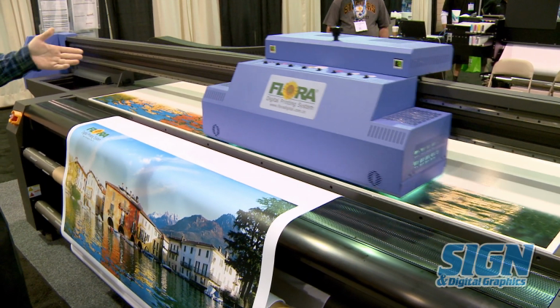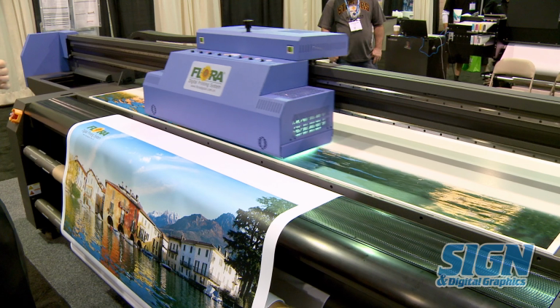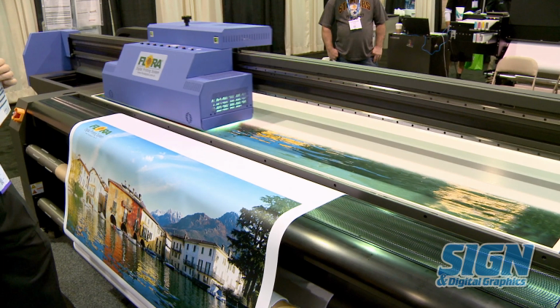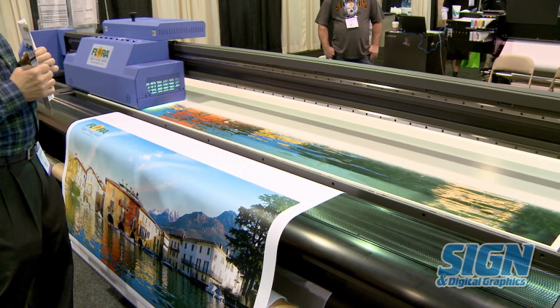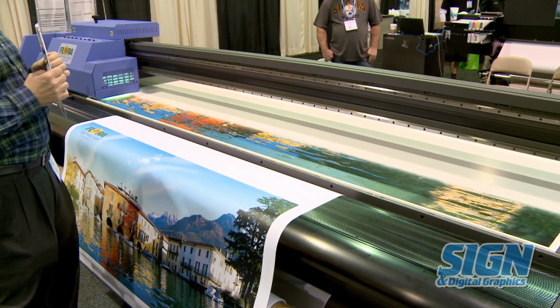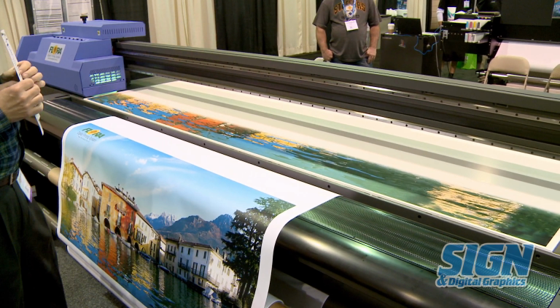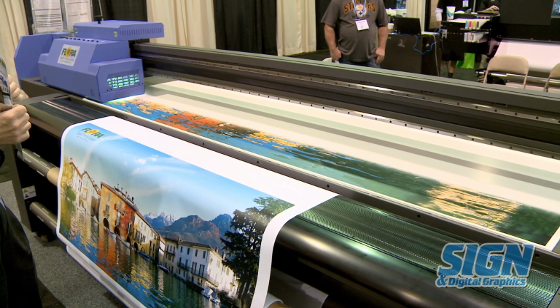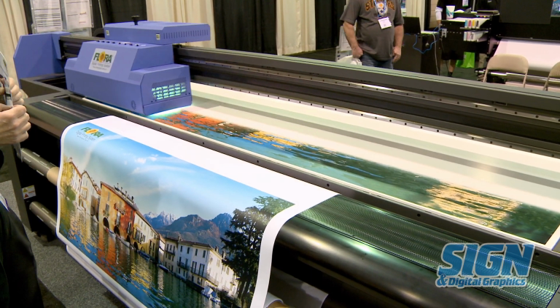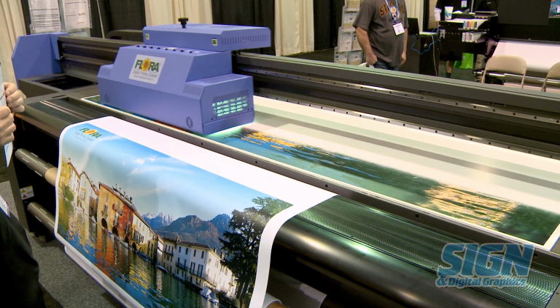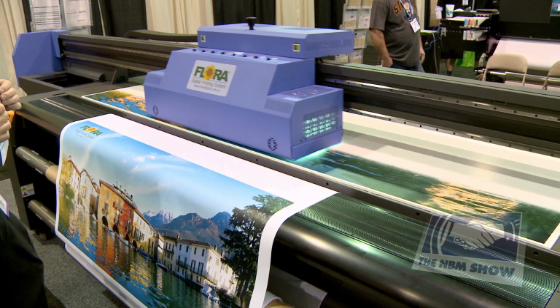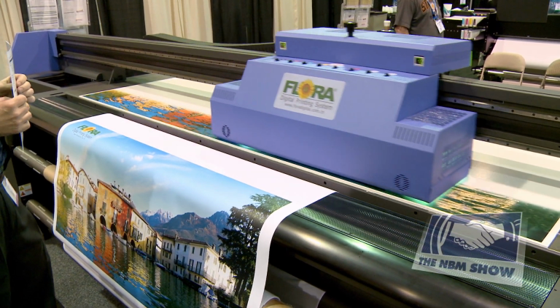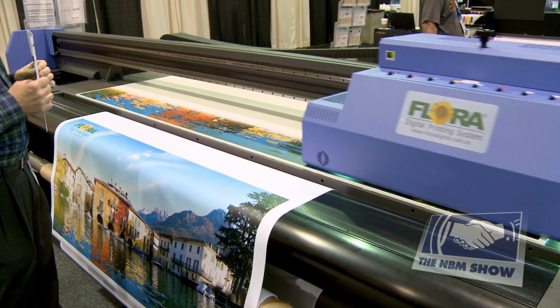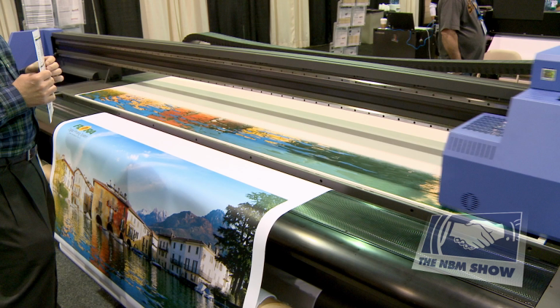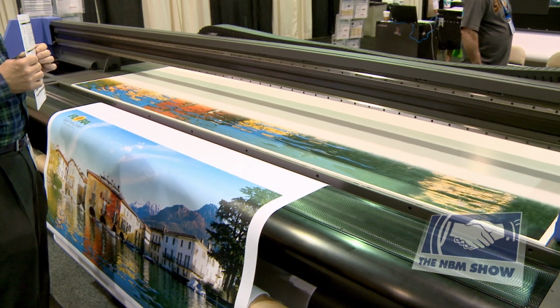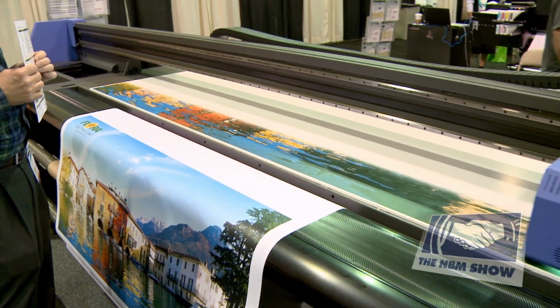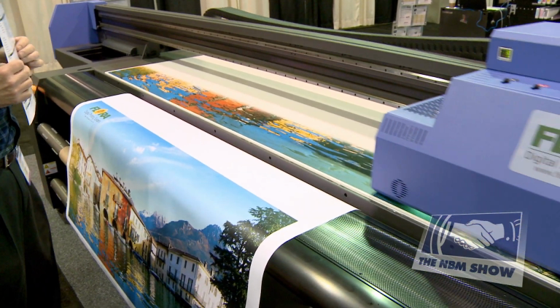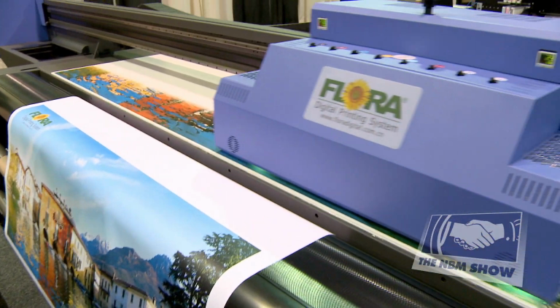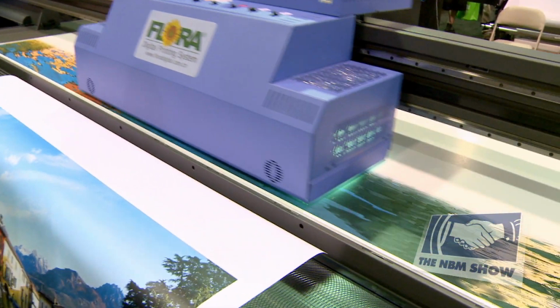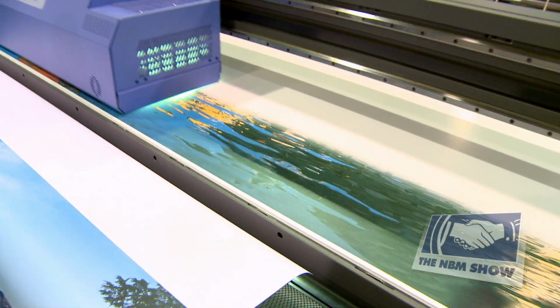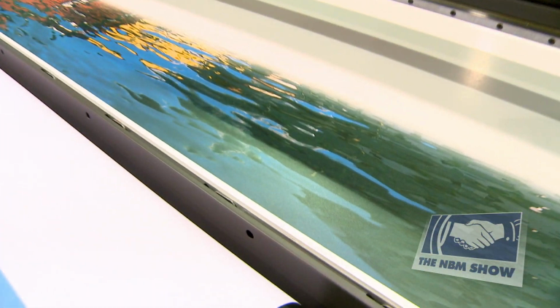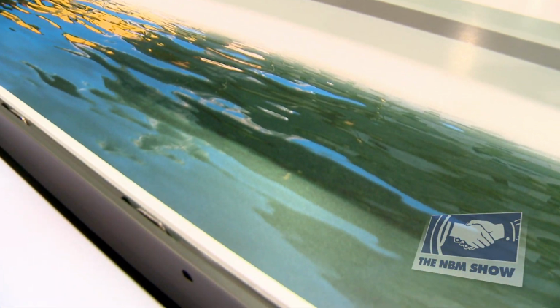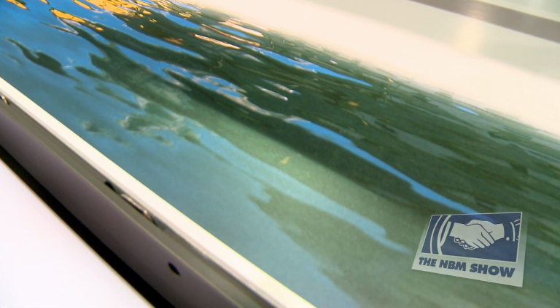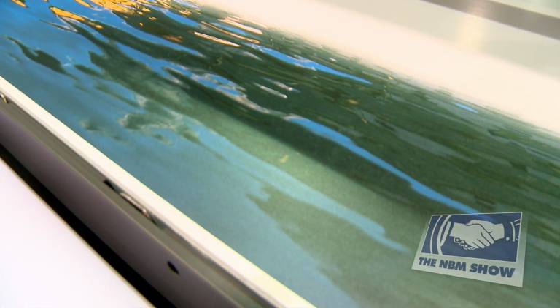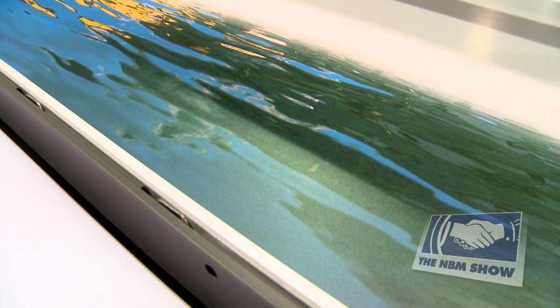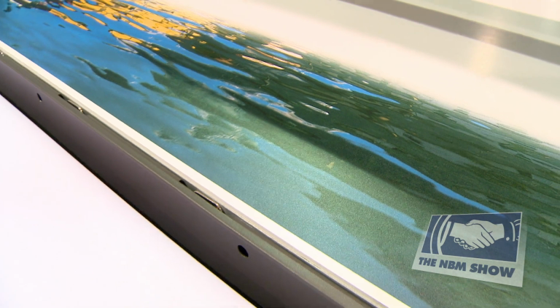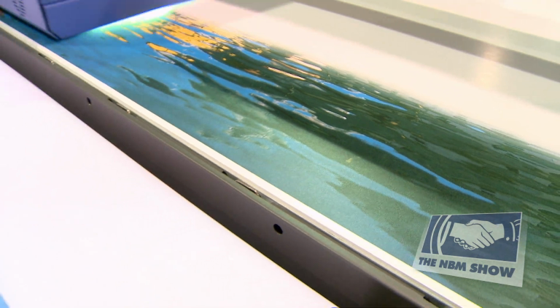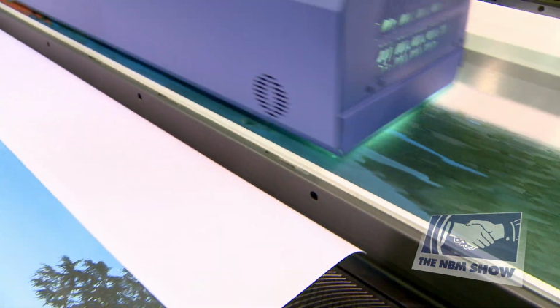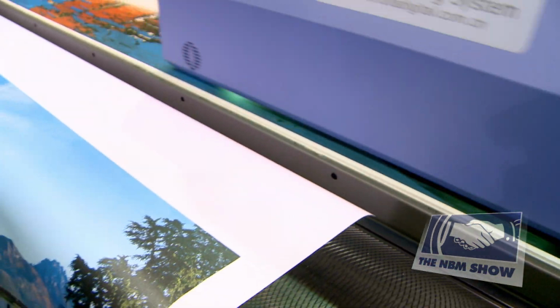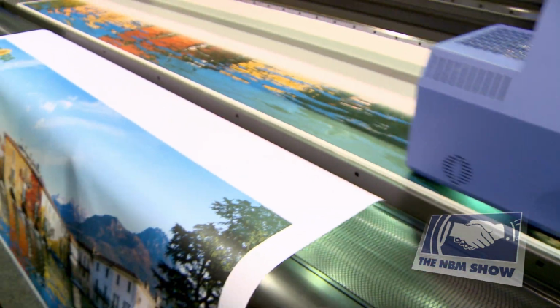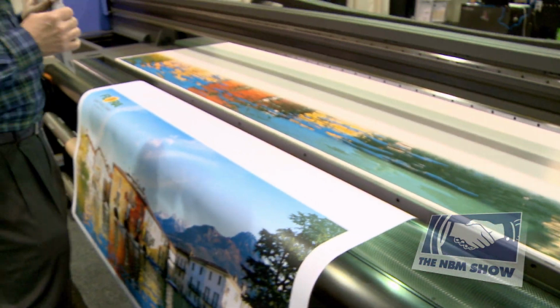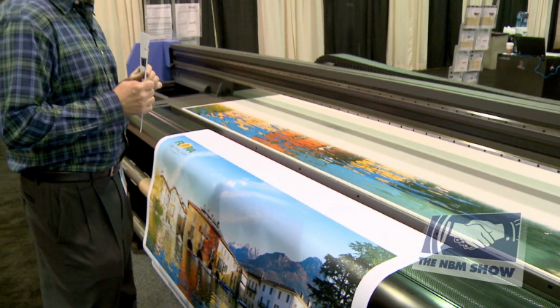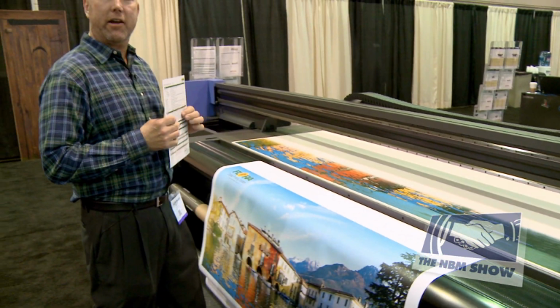Flora is one of the largest printer manufacturers in the world. At the end of last year, they sold their 20,000th printer worldwide. We've been here in the United States now for a couple of years and have dealers located throughout the U.S. and Canada.